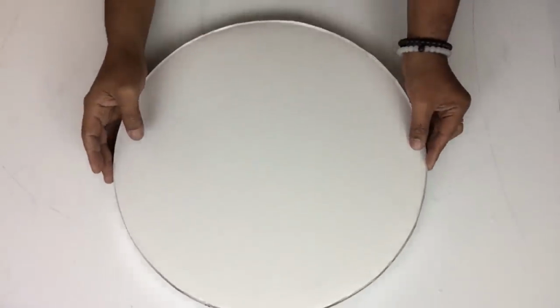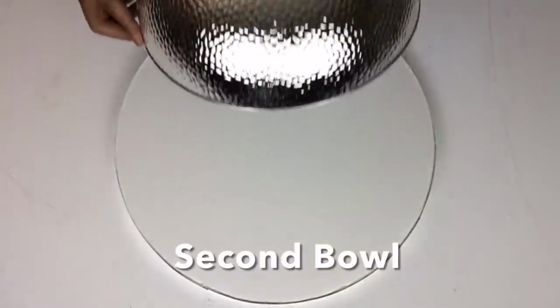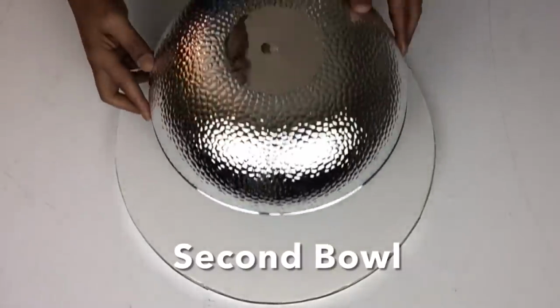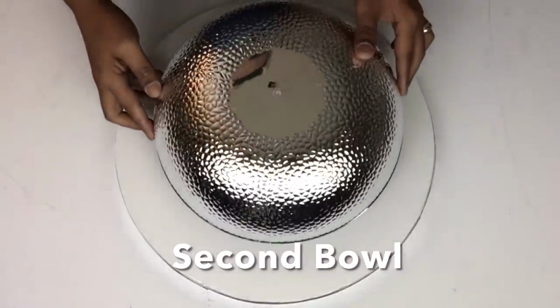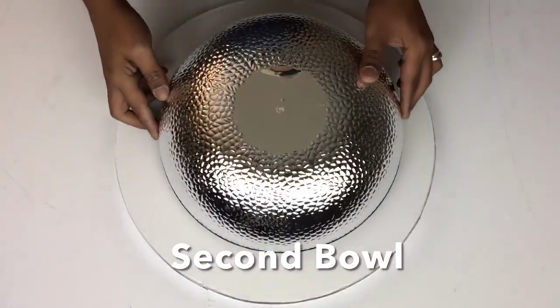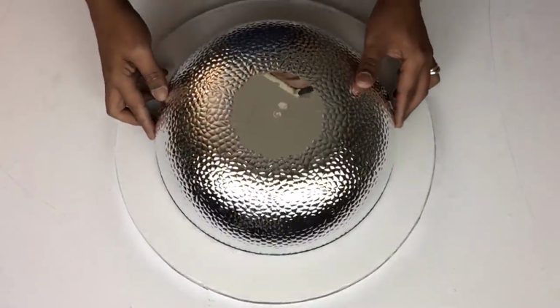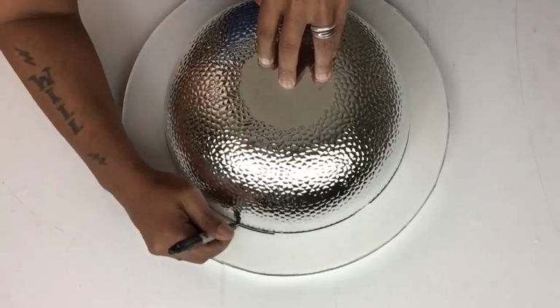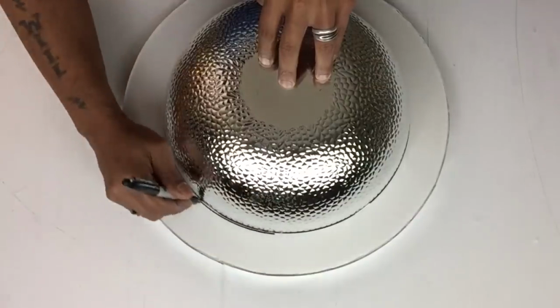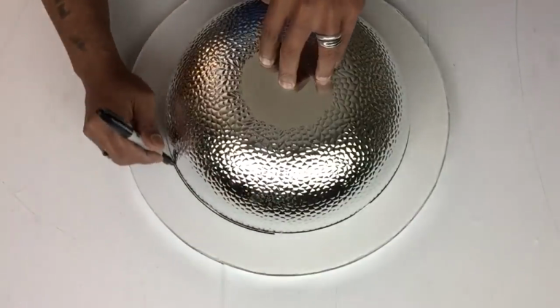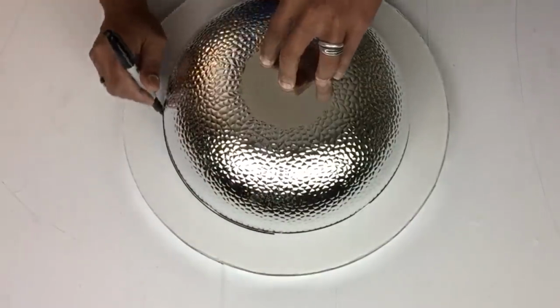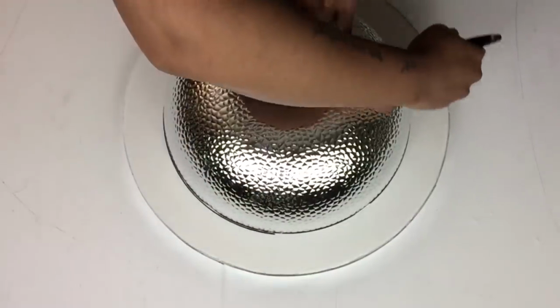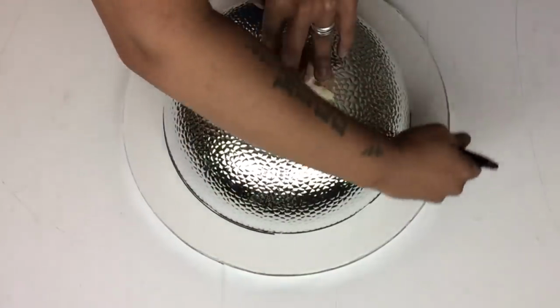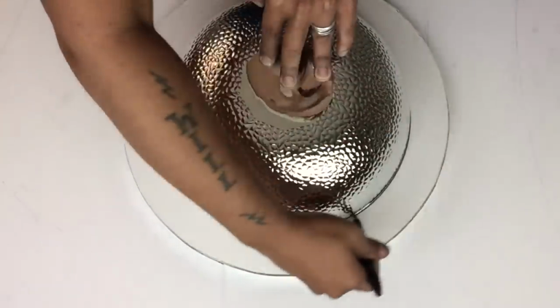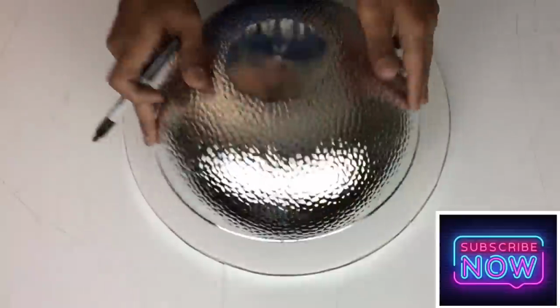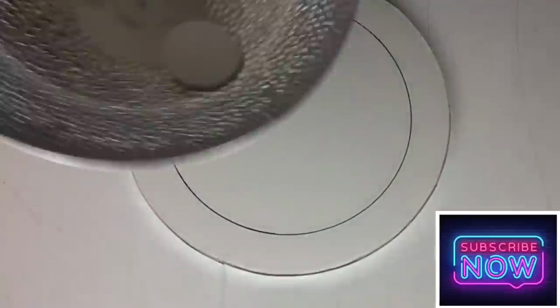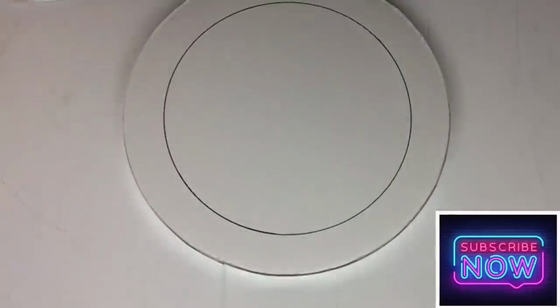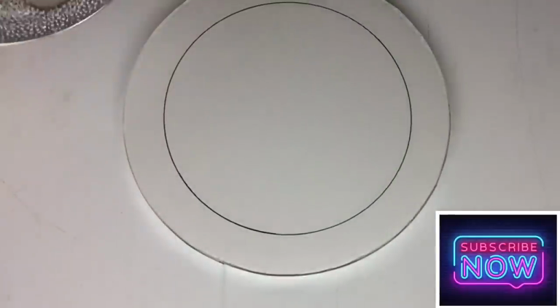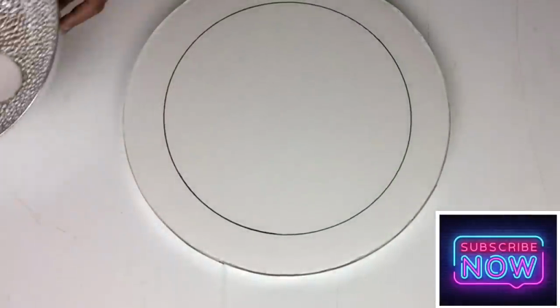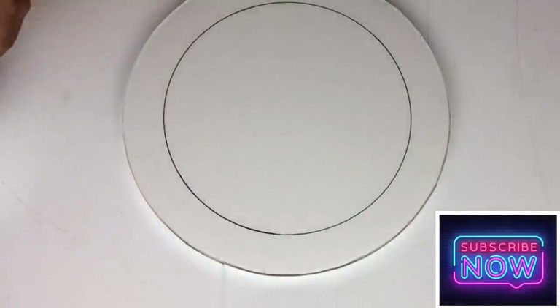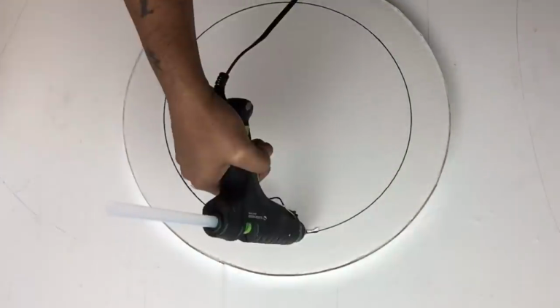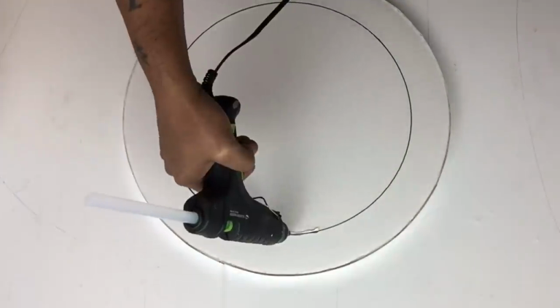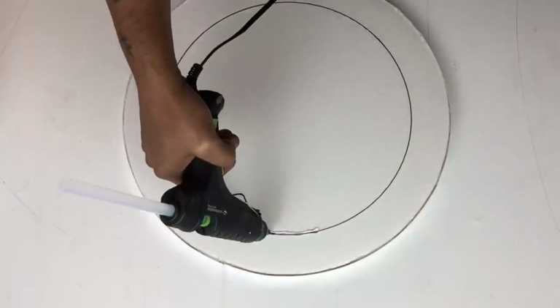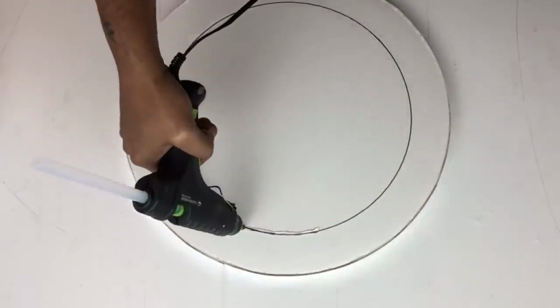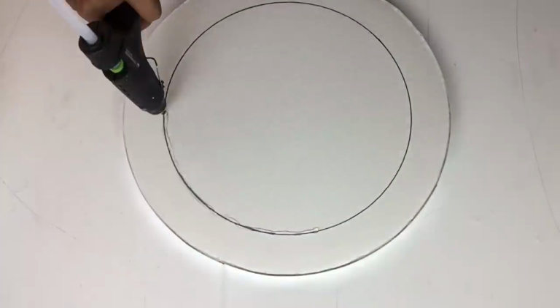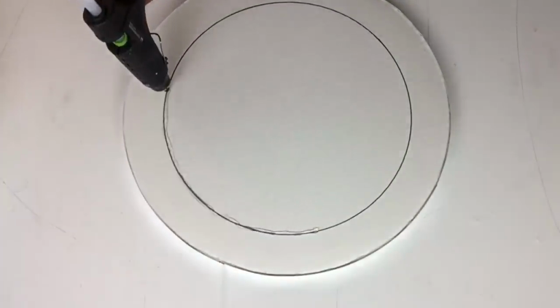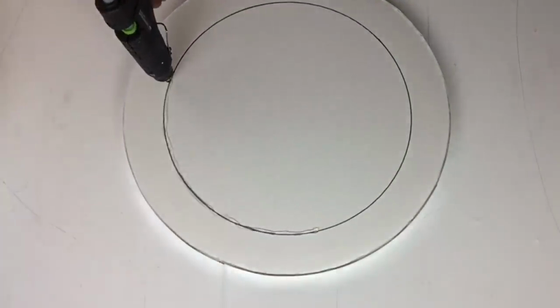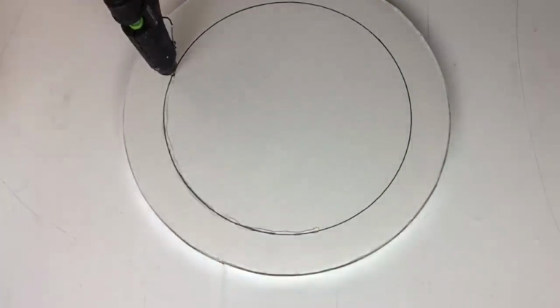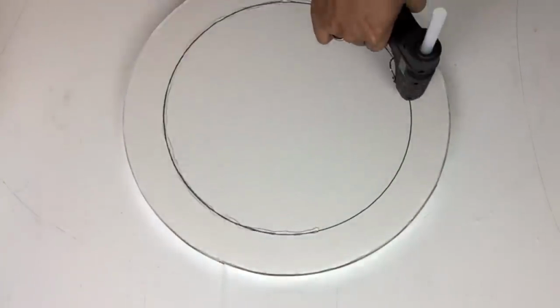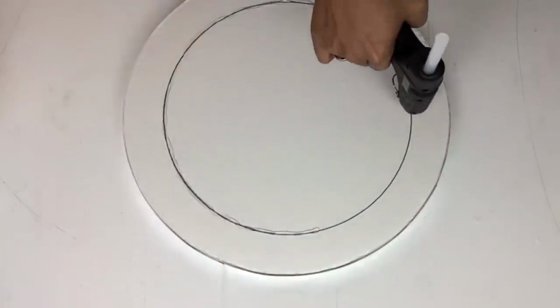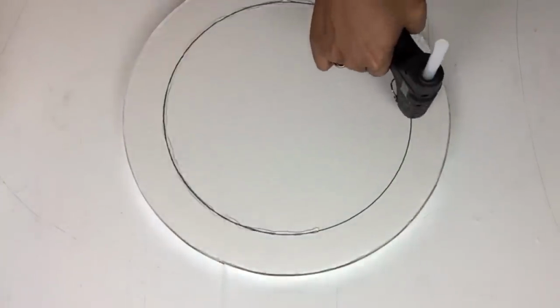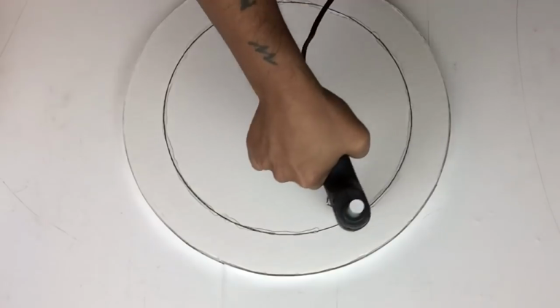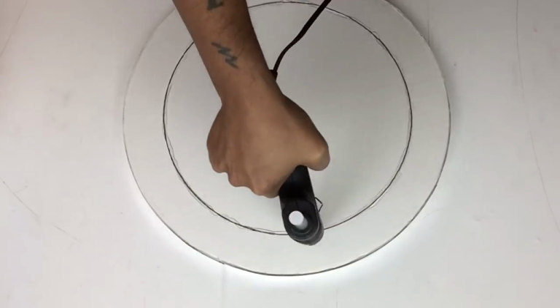Next I flipped it onto the back side and took the second punch bowl. I traced it in the center, applied hot glue around the traced edges, and then glued the punch bowl back on.